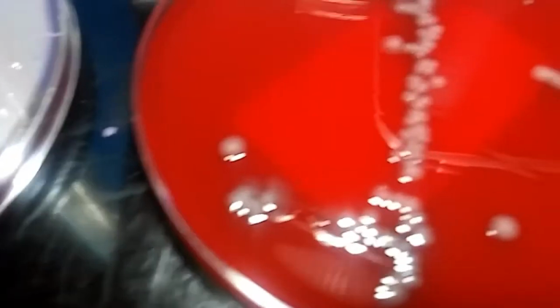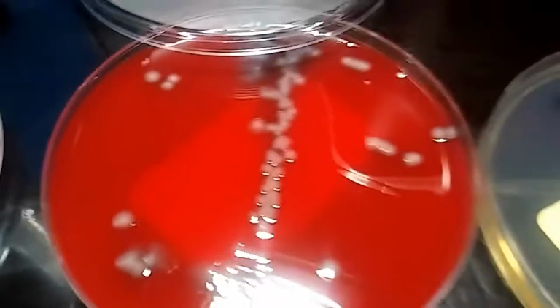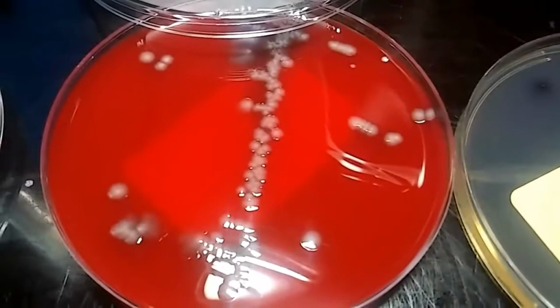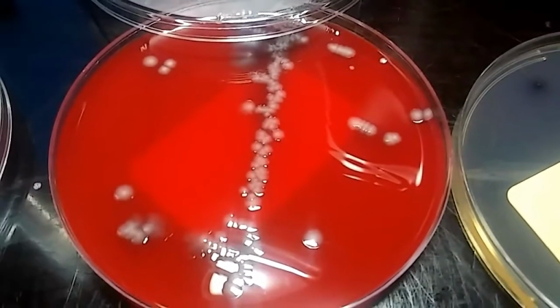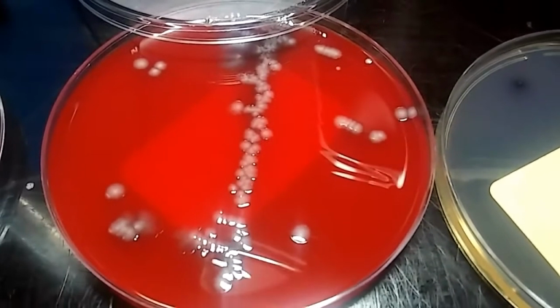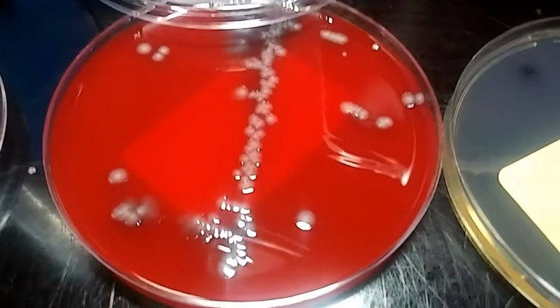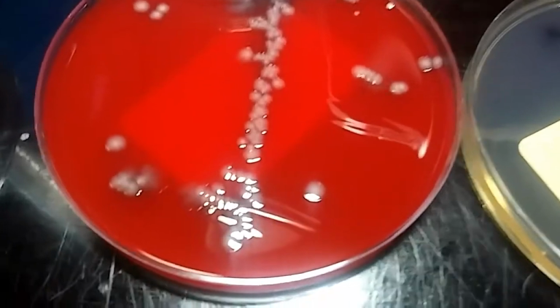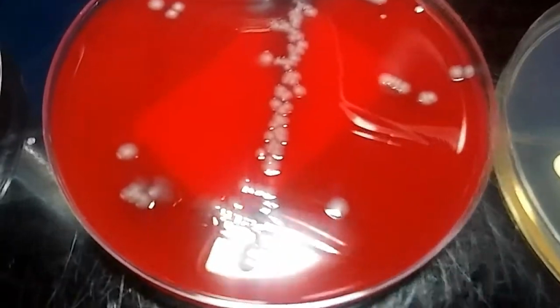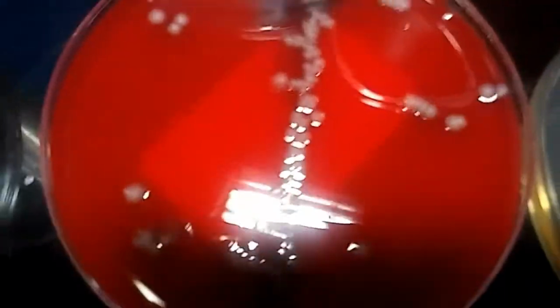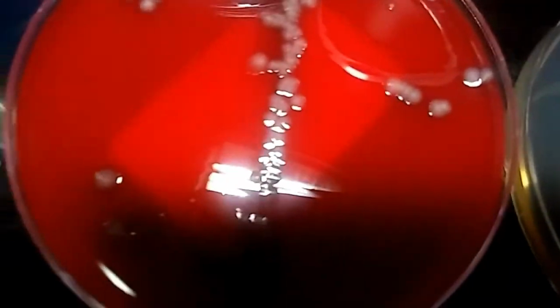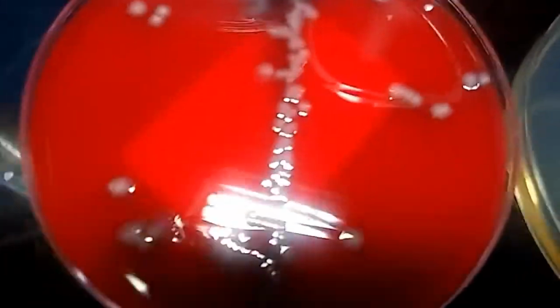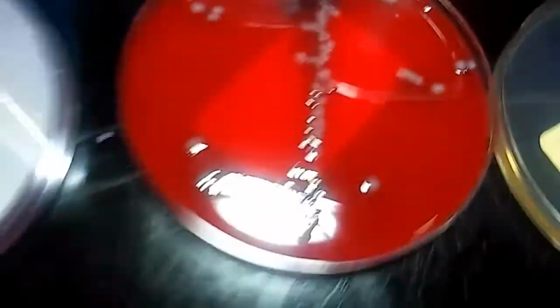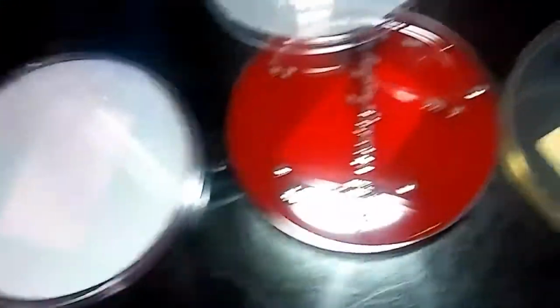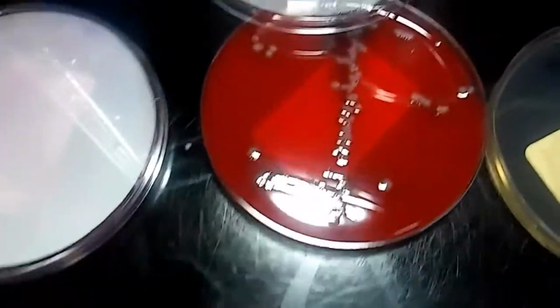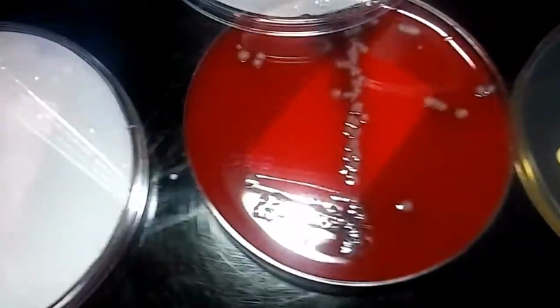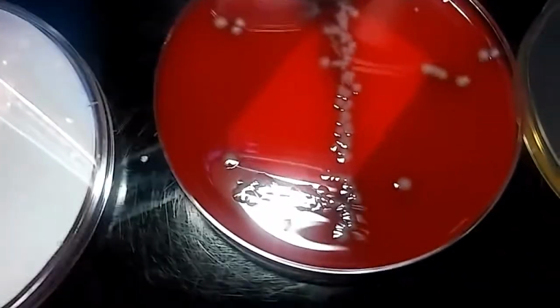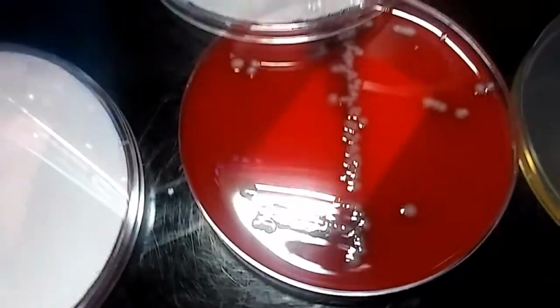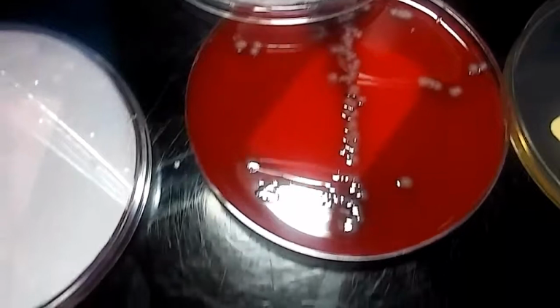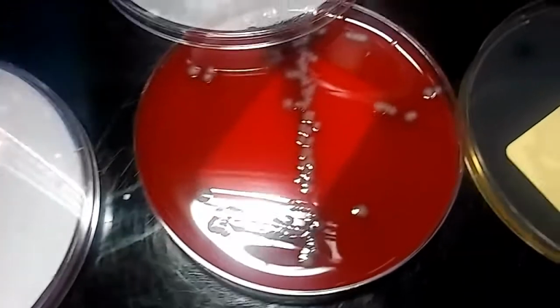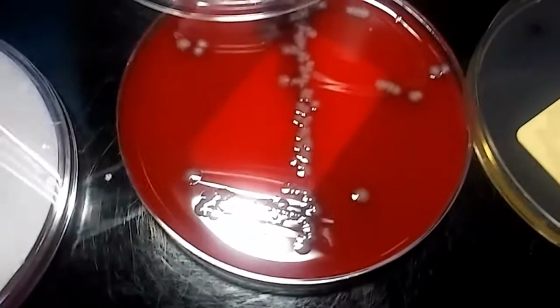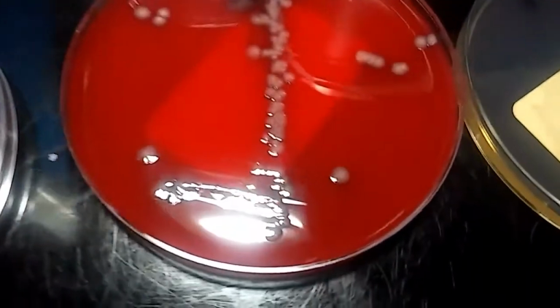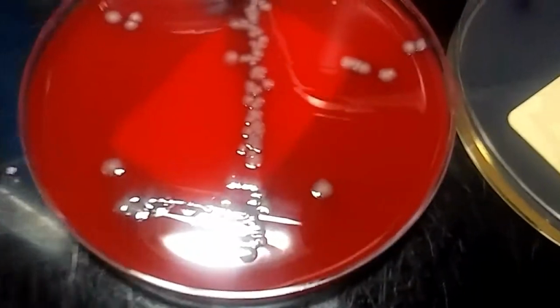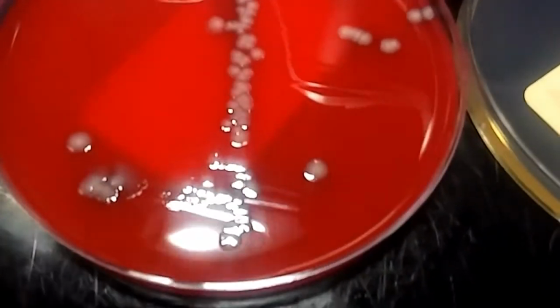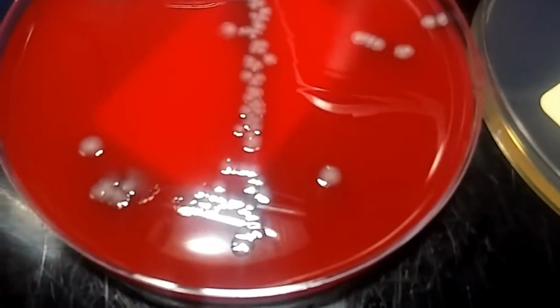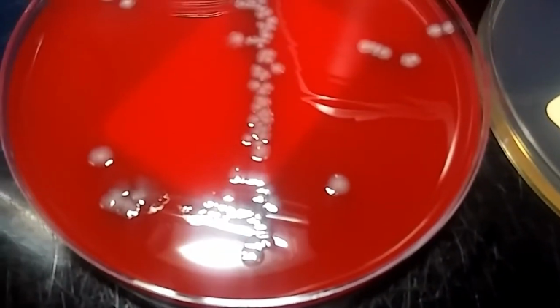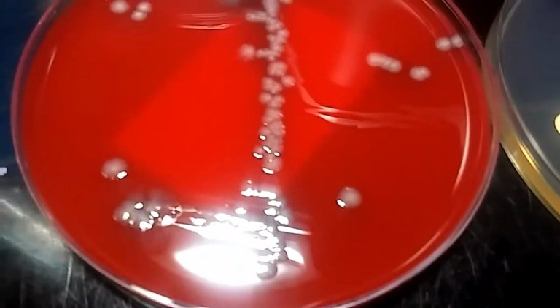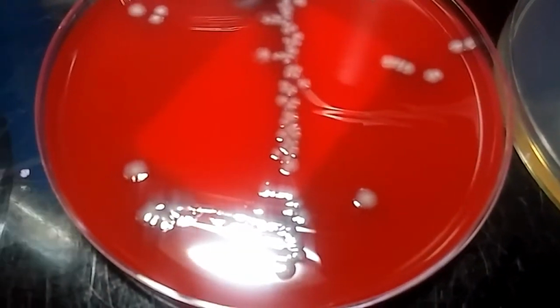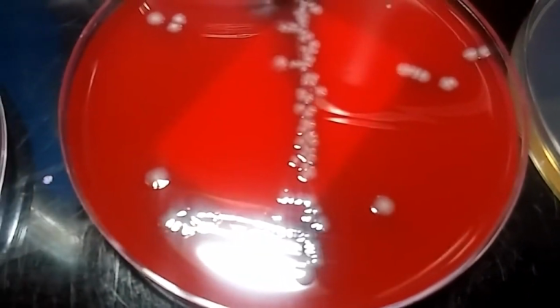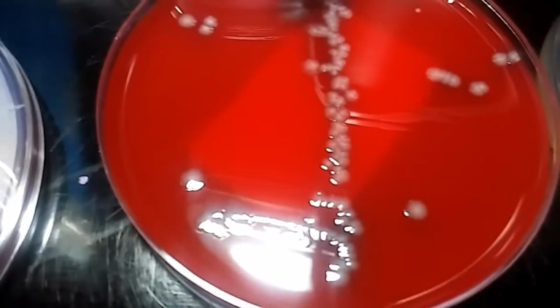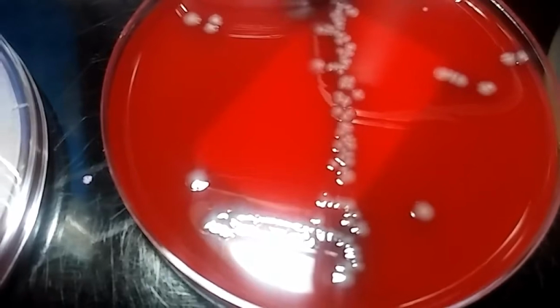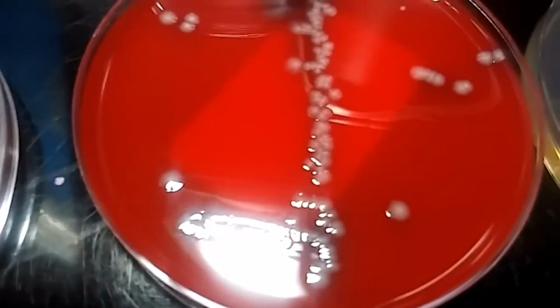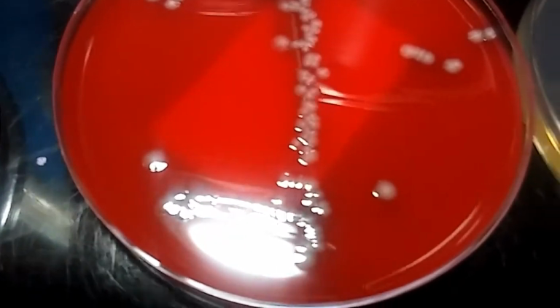This is on a regular blood agar plate. You can see all the separate specific colonies — how they're kind of mucoid.